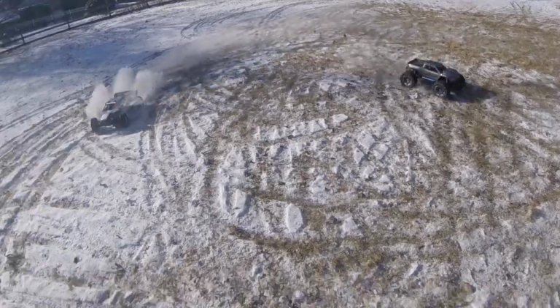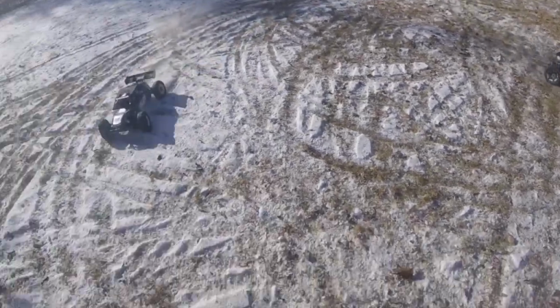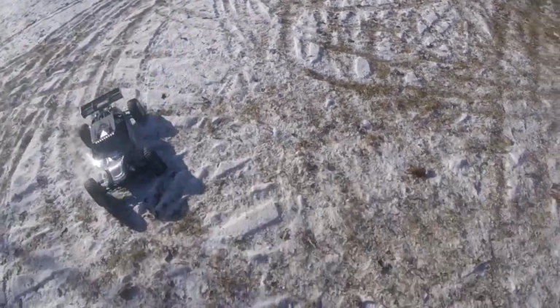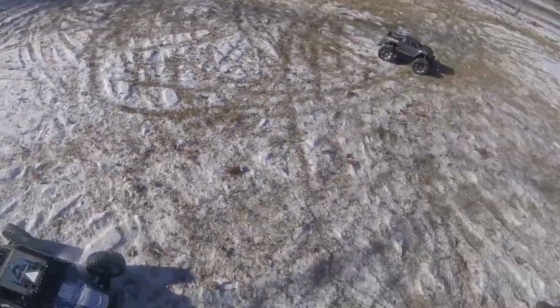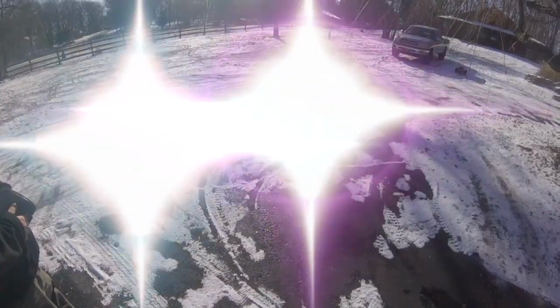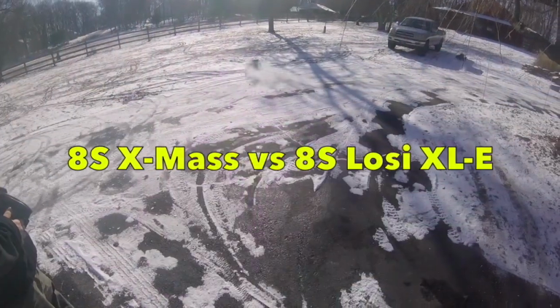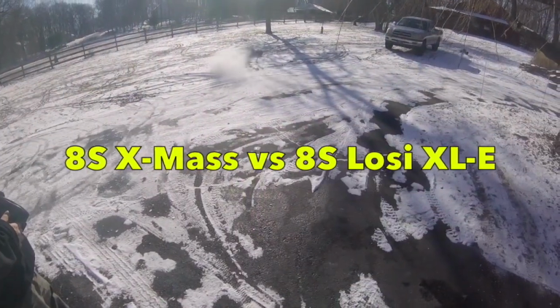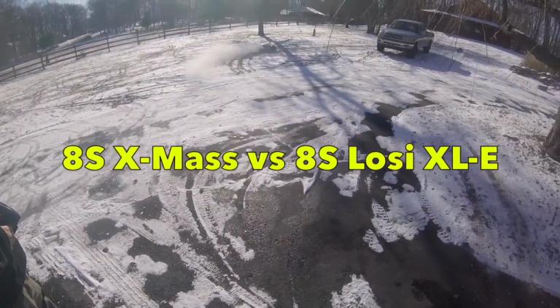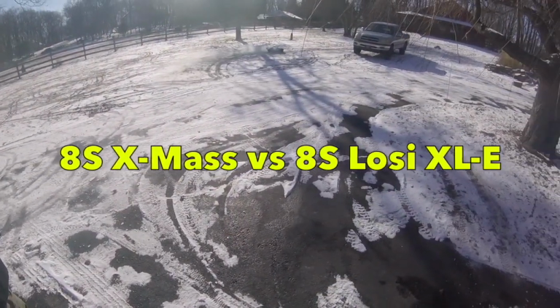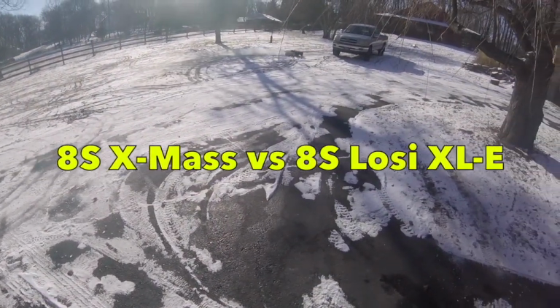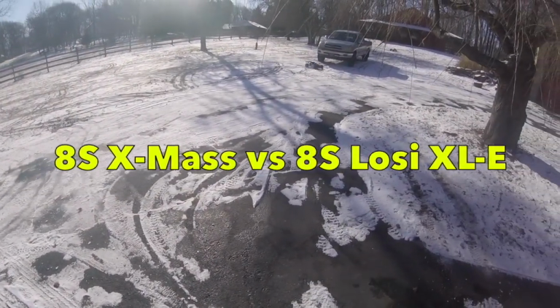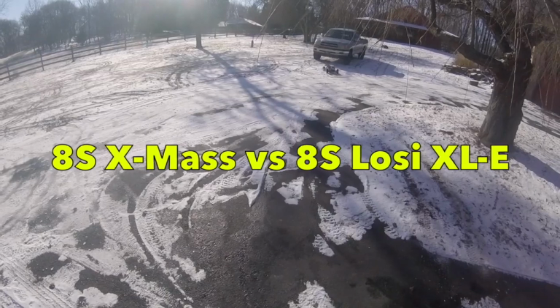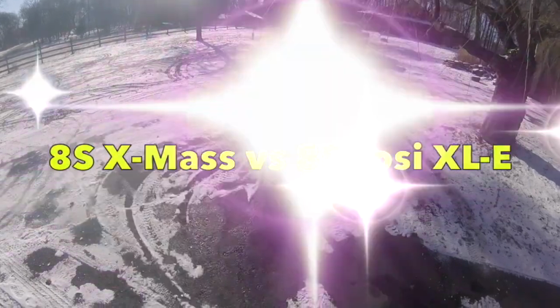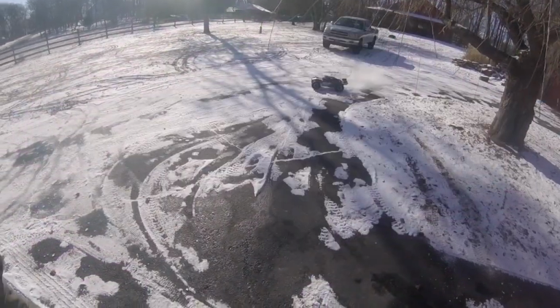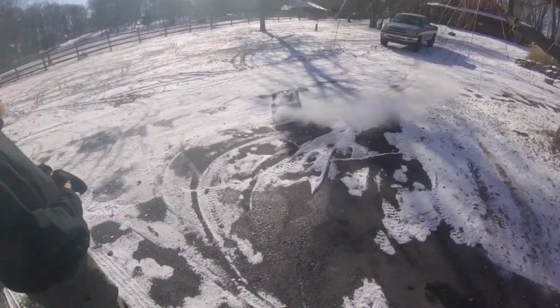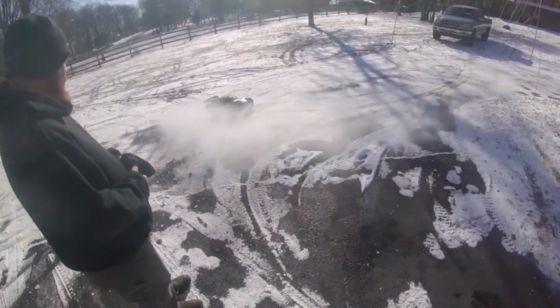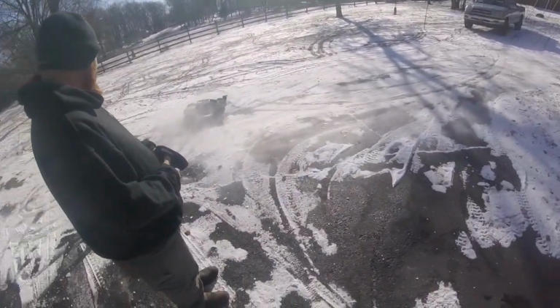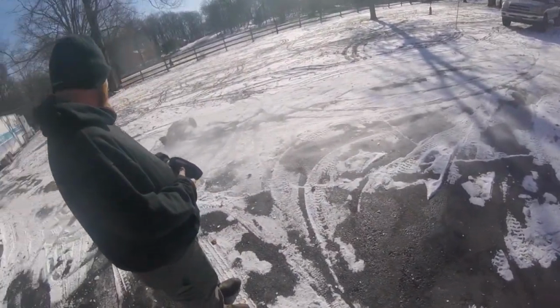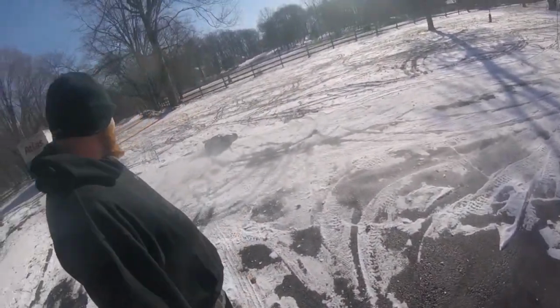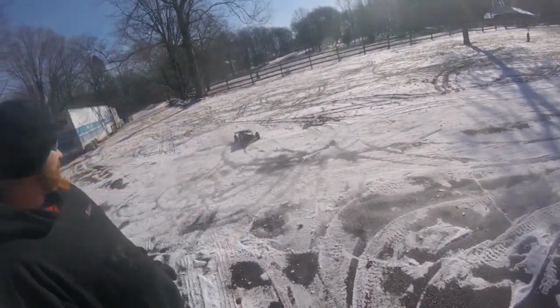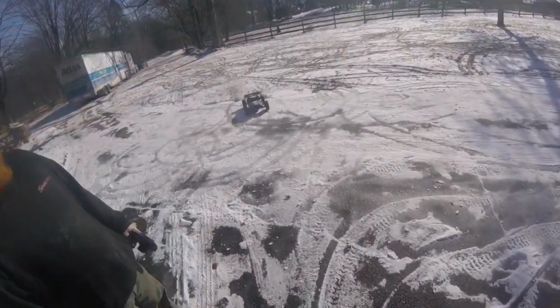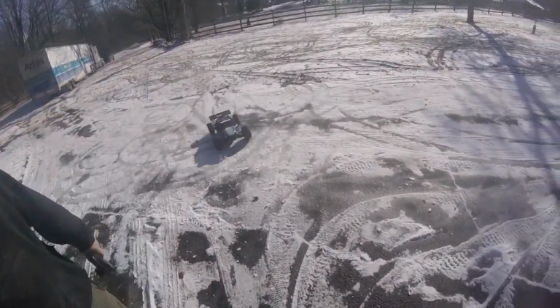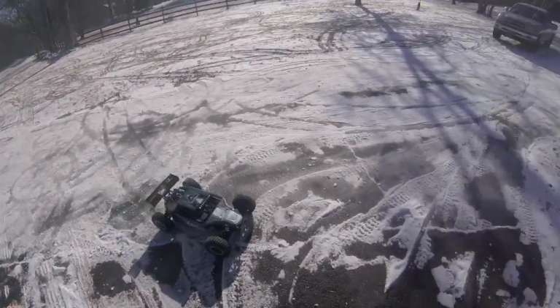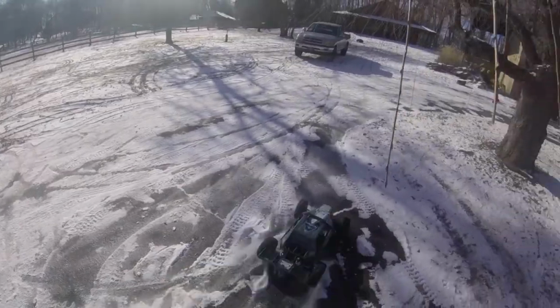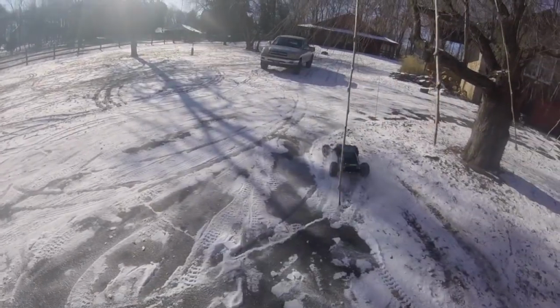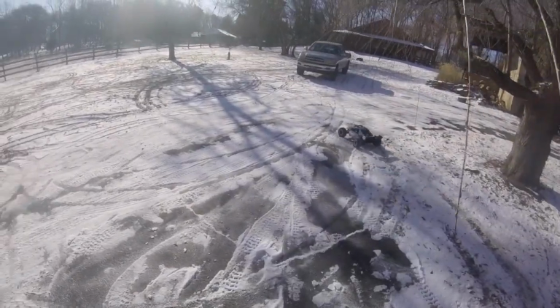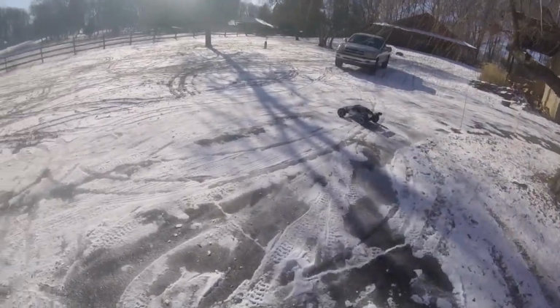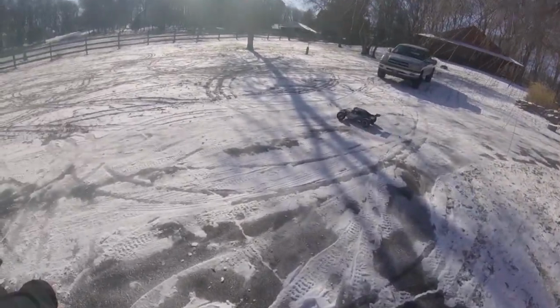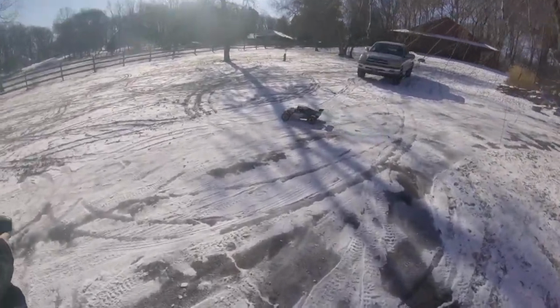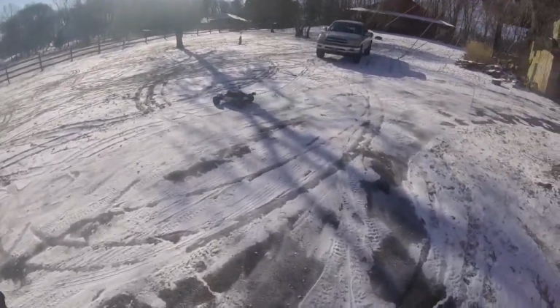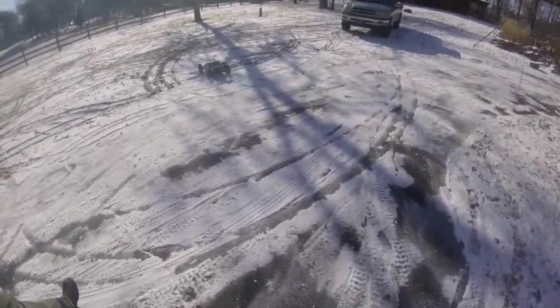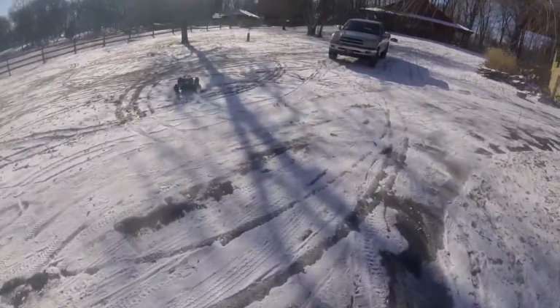Synchronized donuts! Alright, that was more fun. Let's go to the field before we crash.